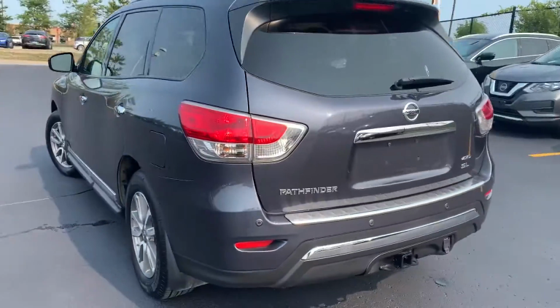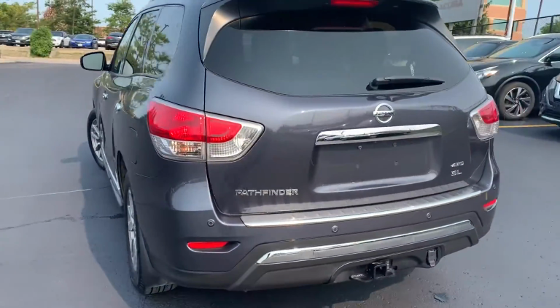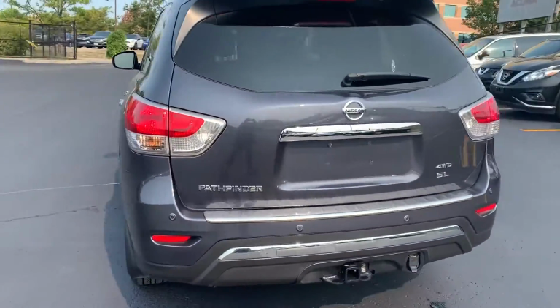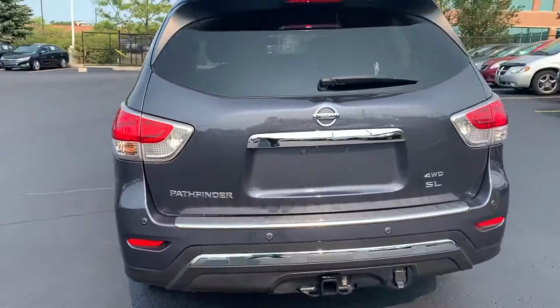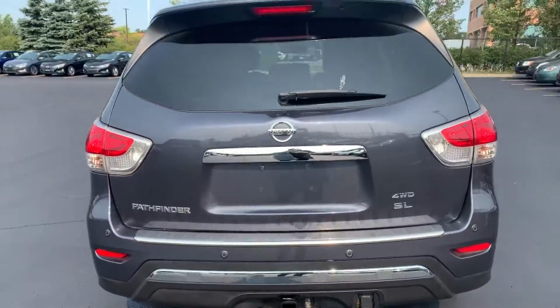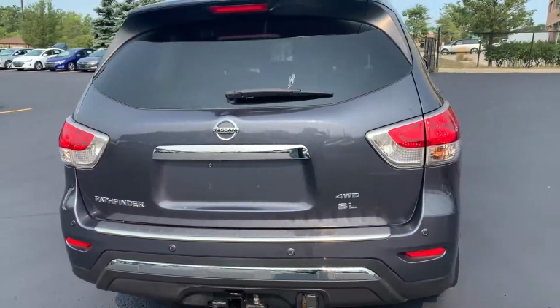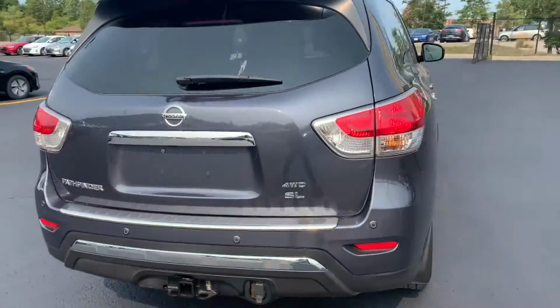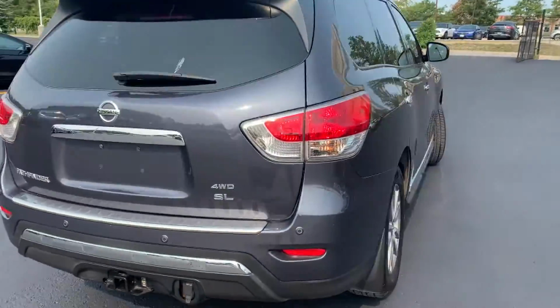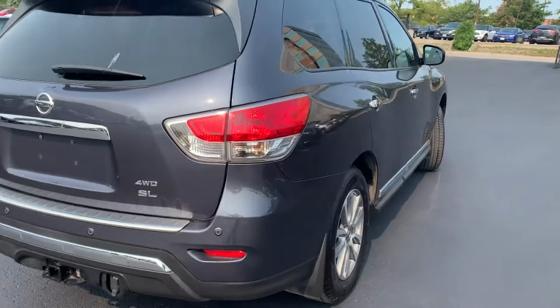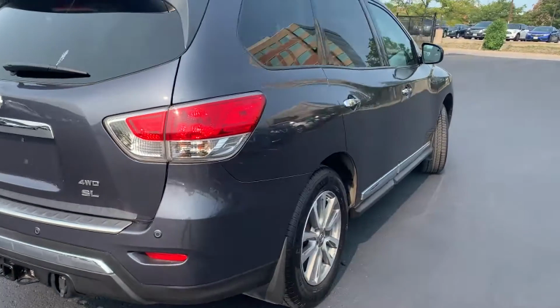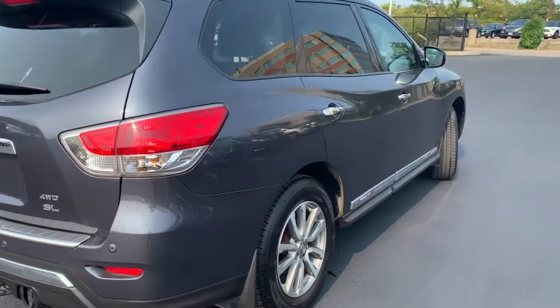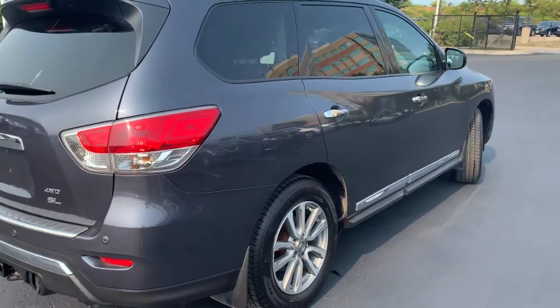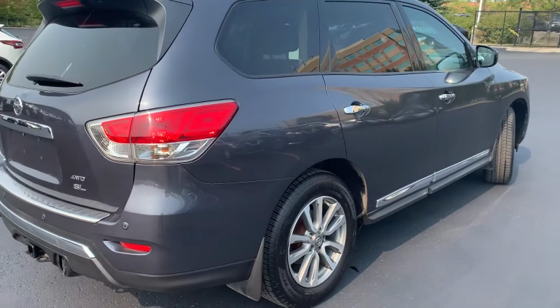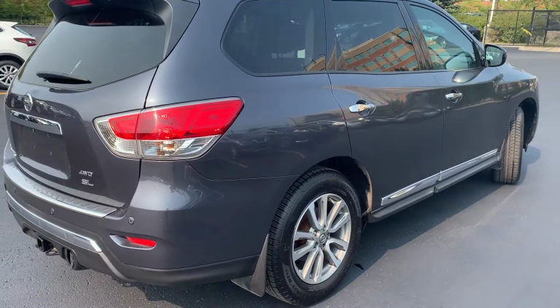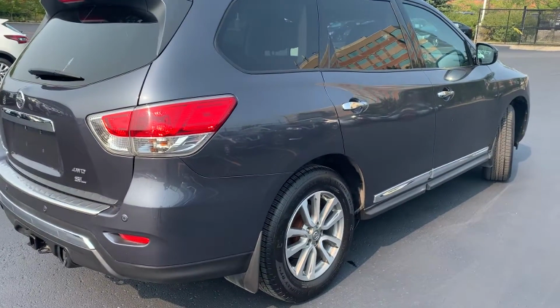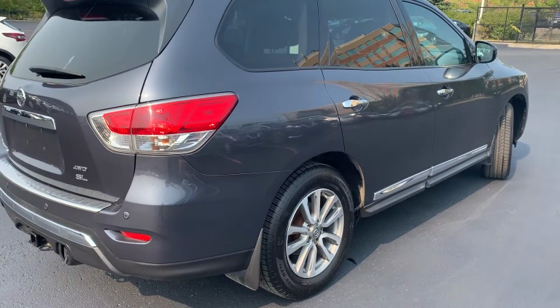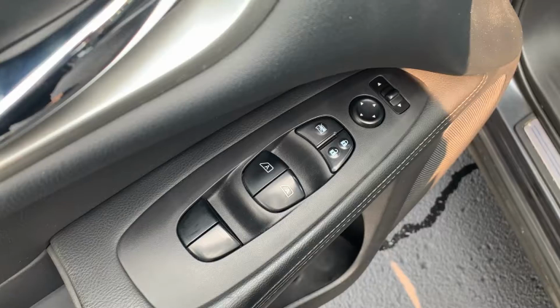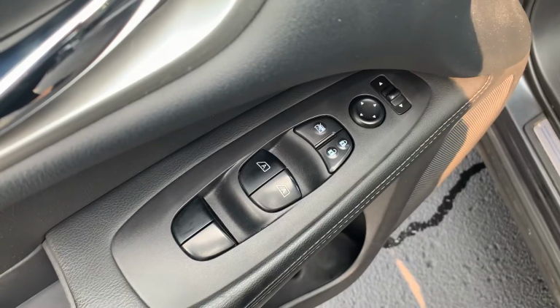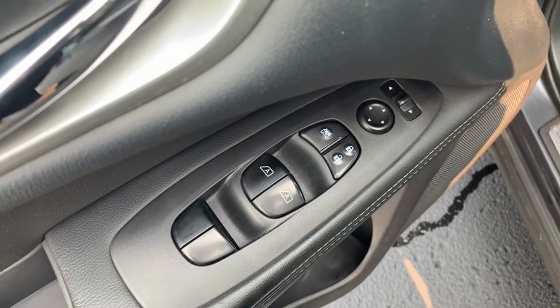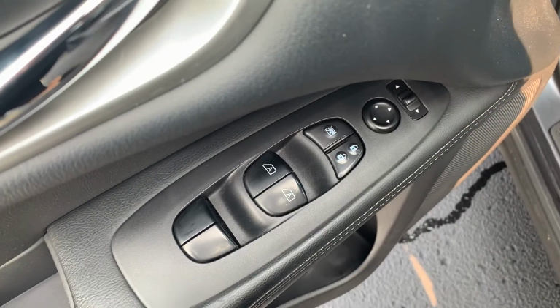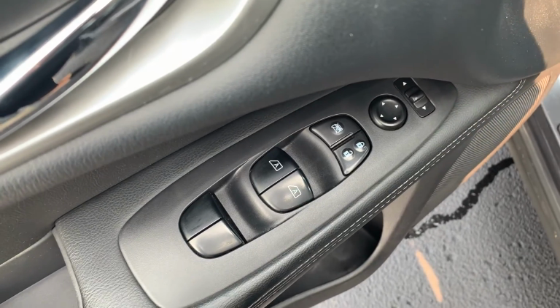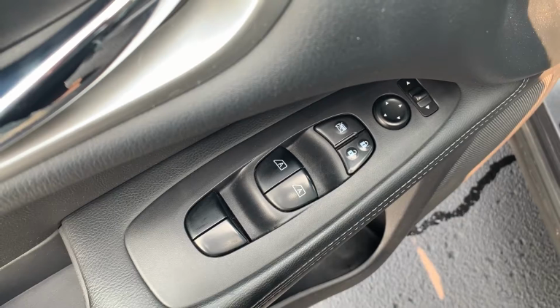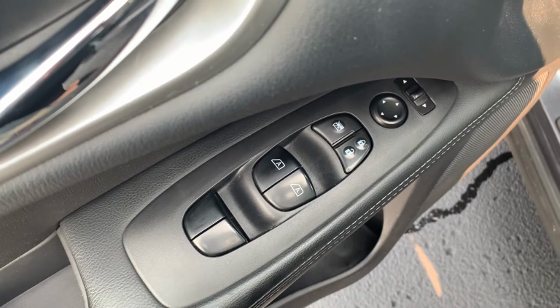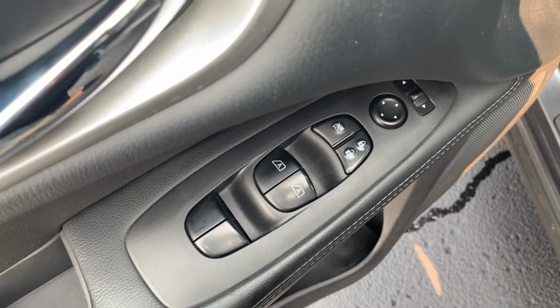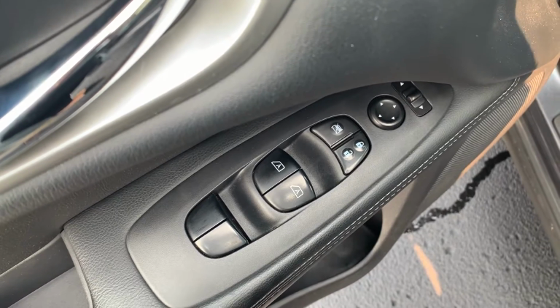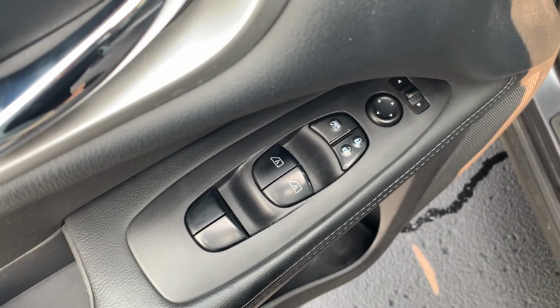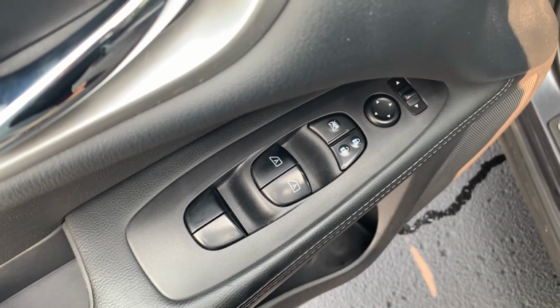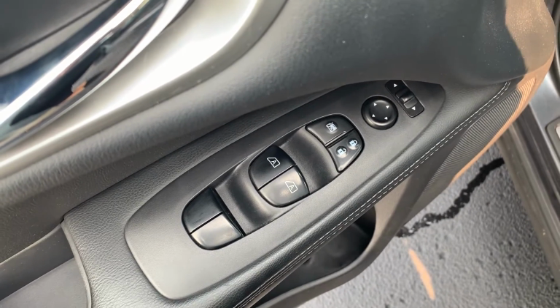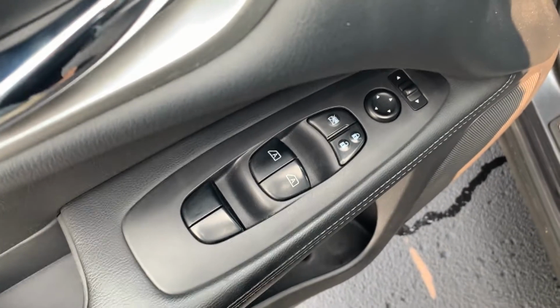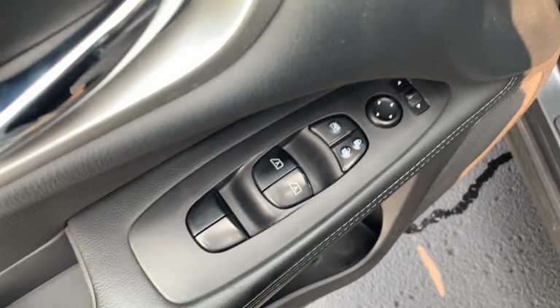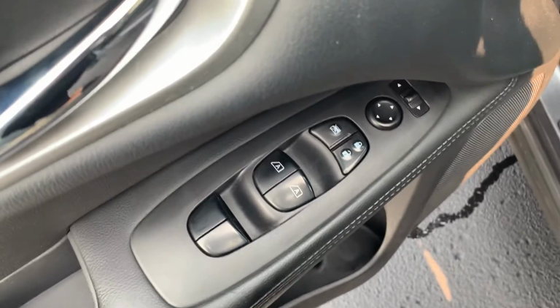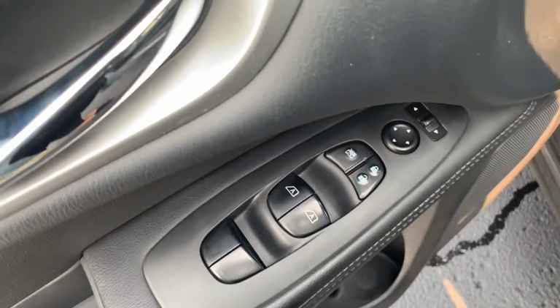Here's a quick look at the outside of the vehicle. Now let's take a look at some of the features on the inside. Starting with the driver's side door, this vehicle has powered mirrors, locks and windows with automatic front seat windows.